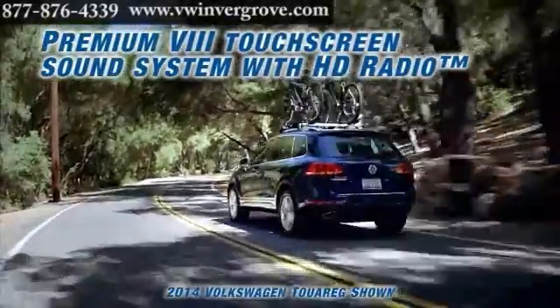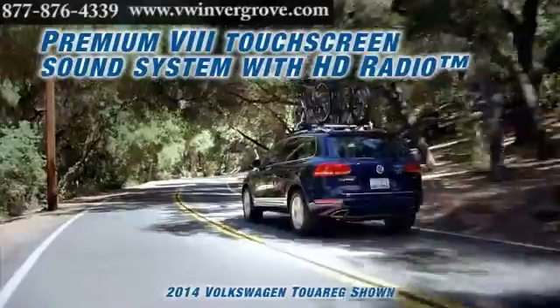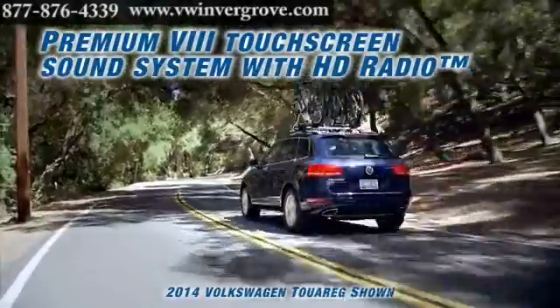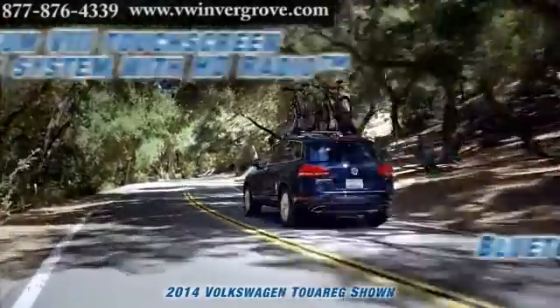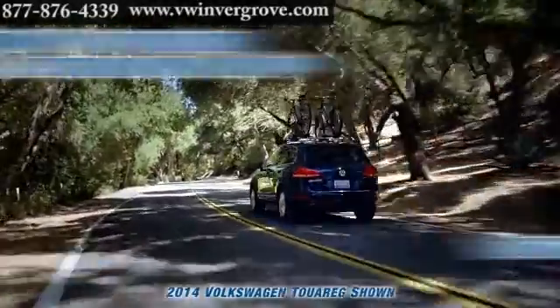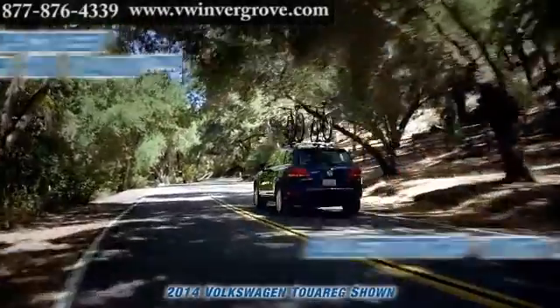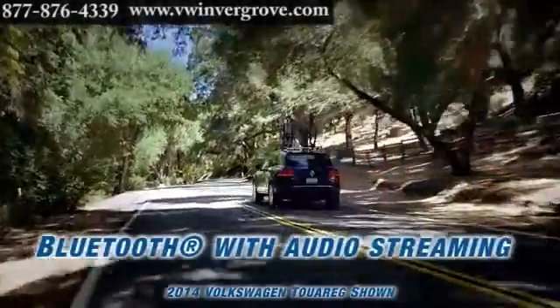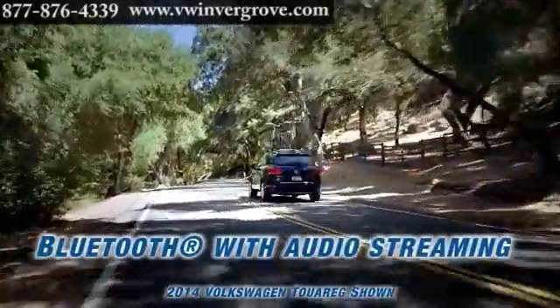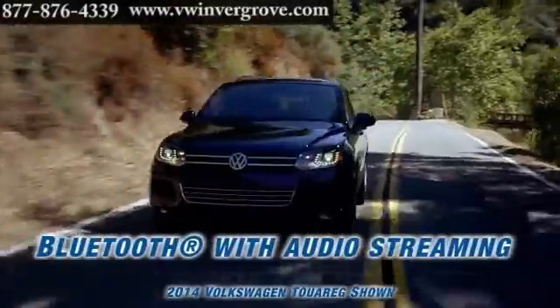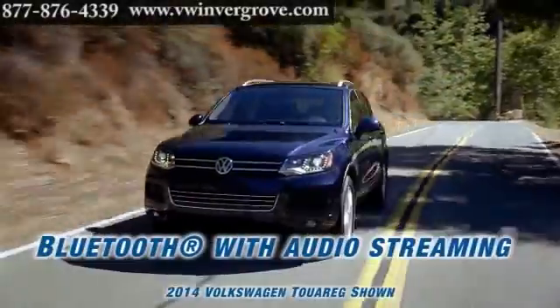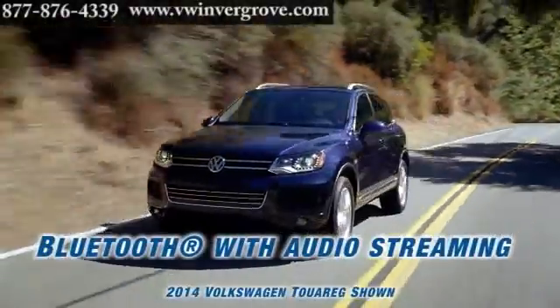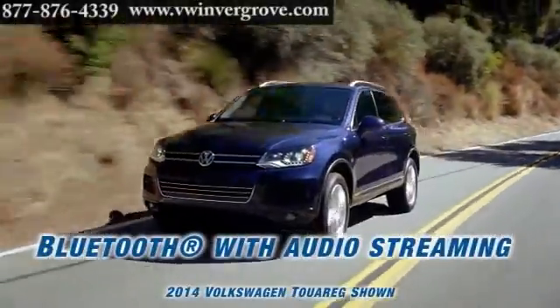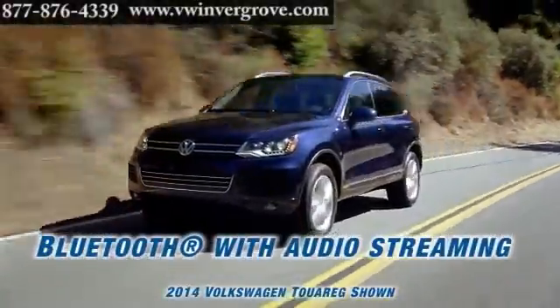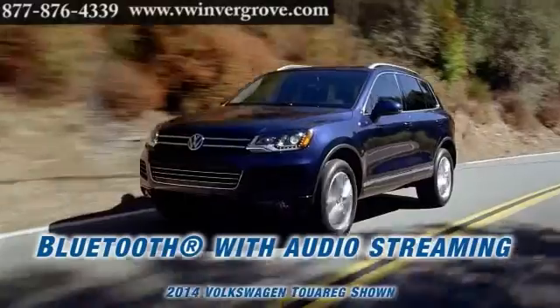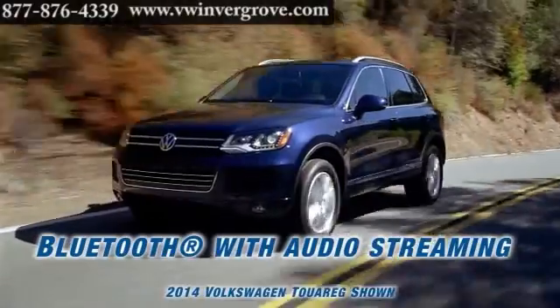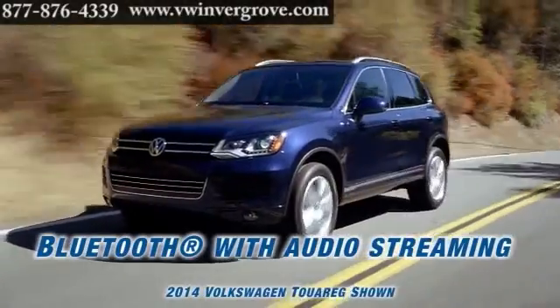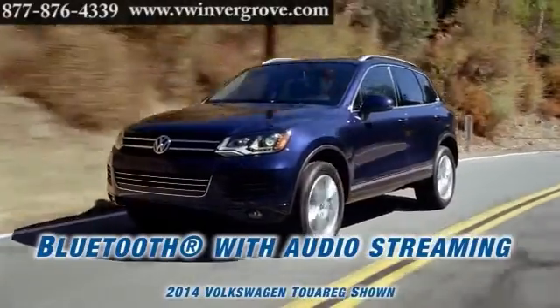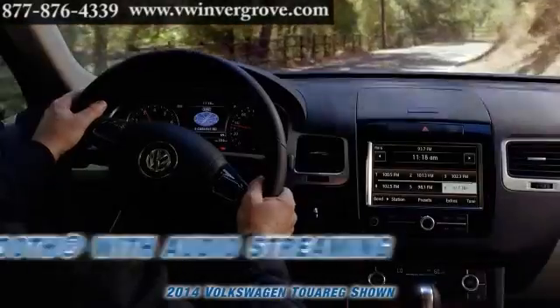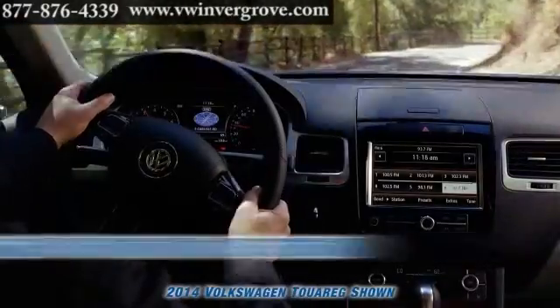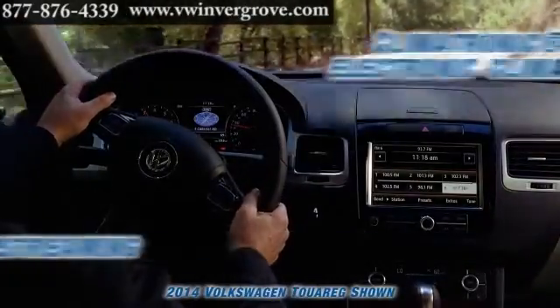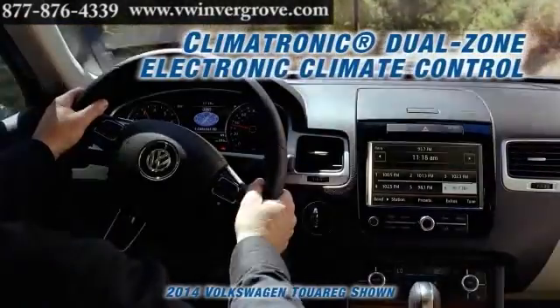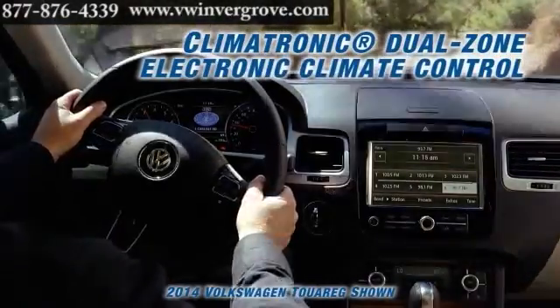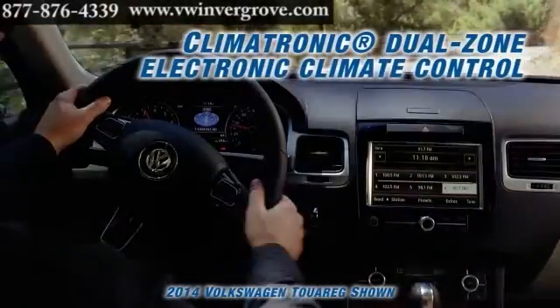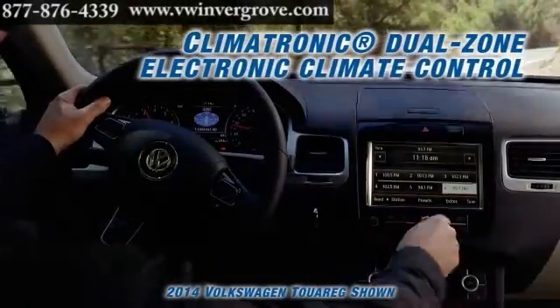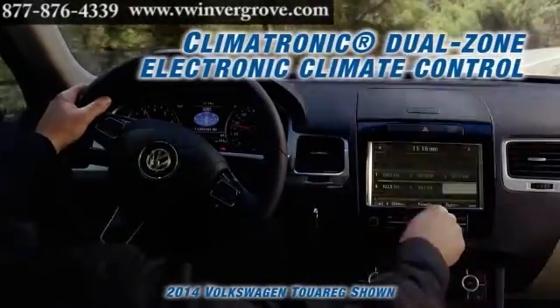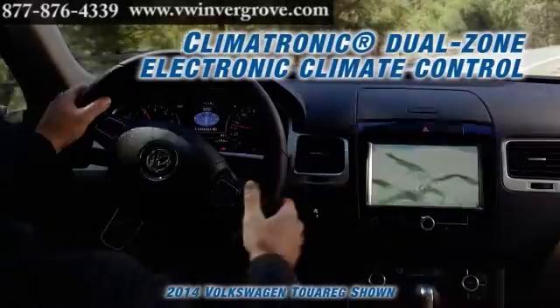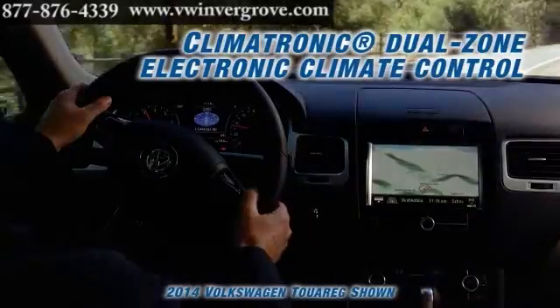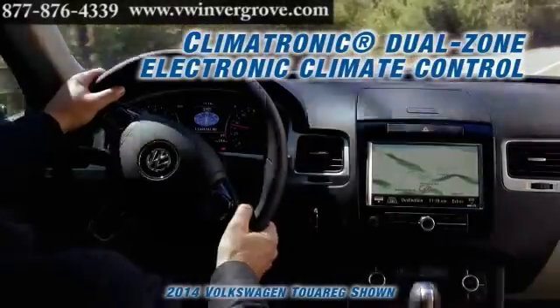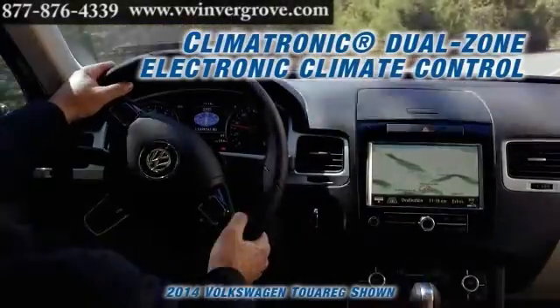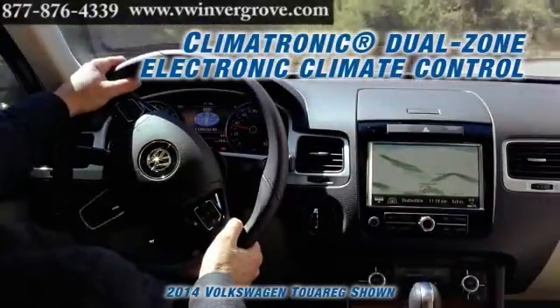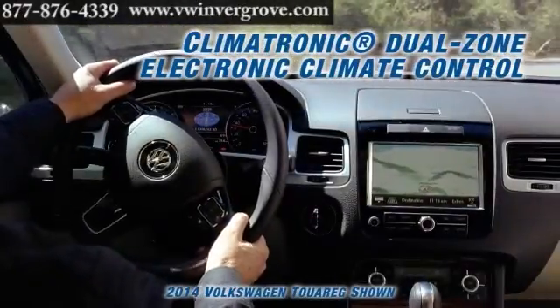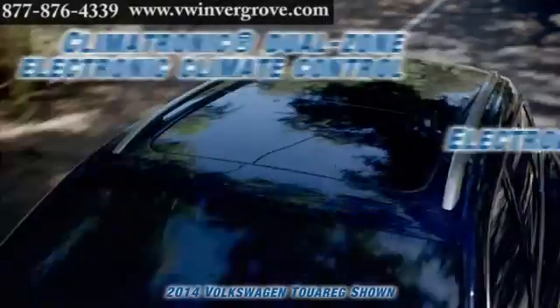Find places with ease with the touchscreen navigation with 3D landmarks. Go ahead, grip the multi-function steering wheel. This steering wheel comes with integrated controls for easy access to the entertainment system and your Bluetooth connection.